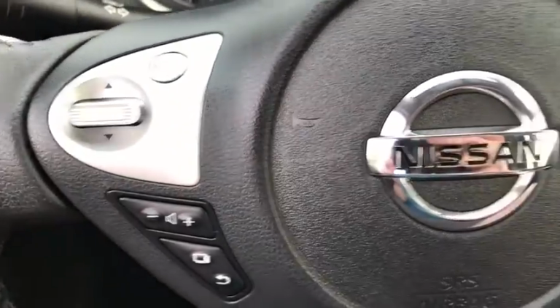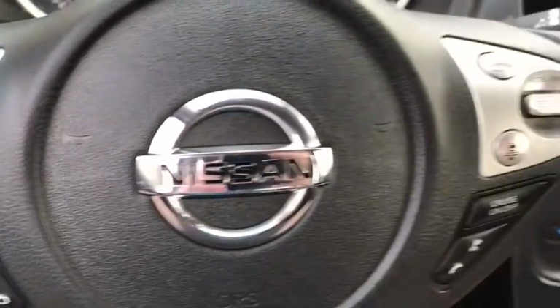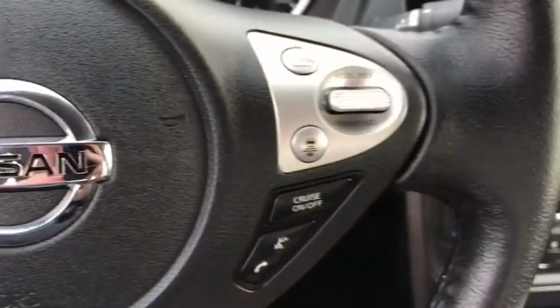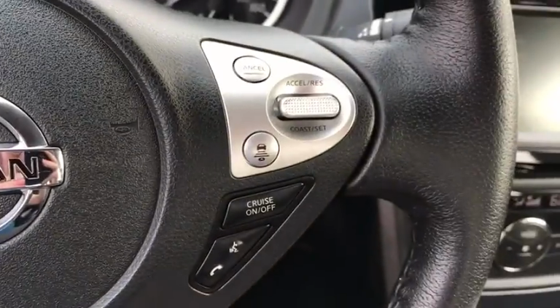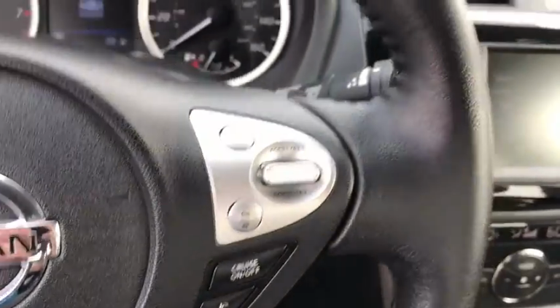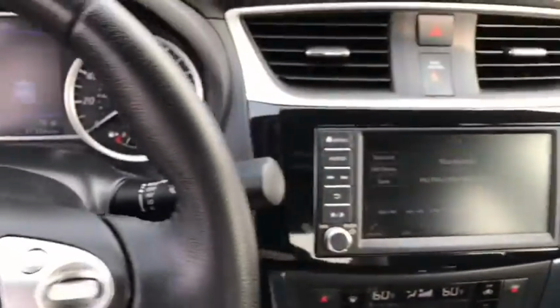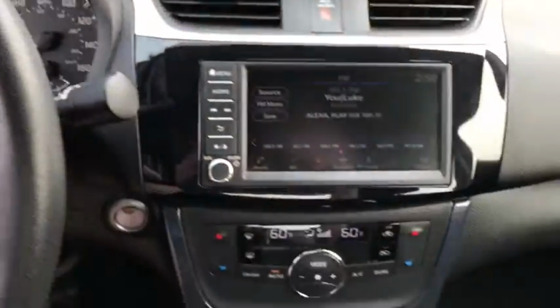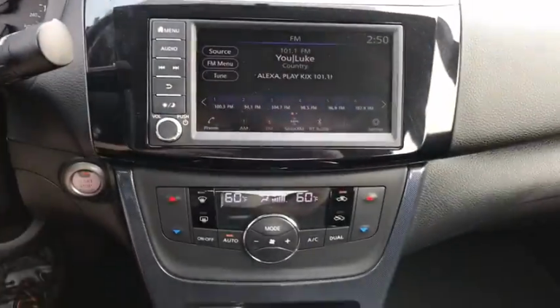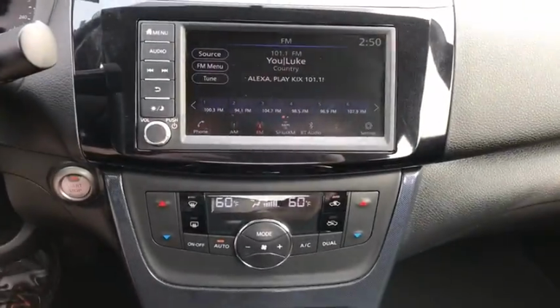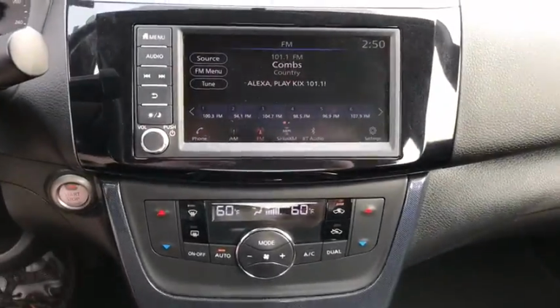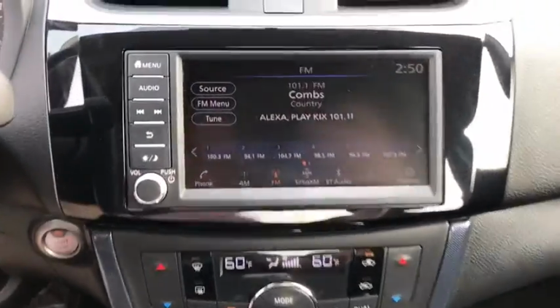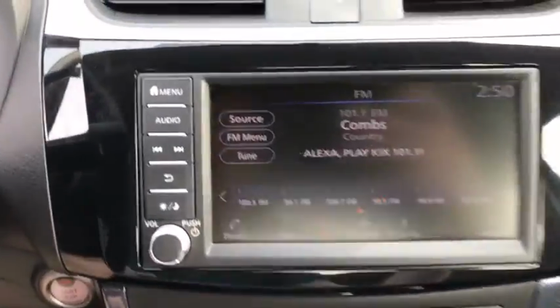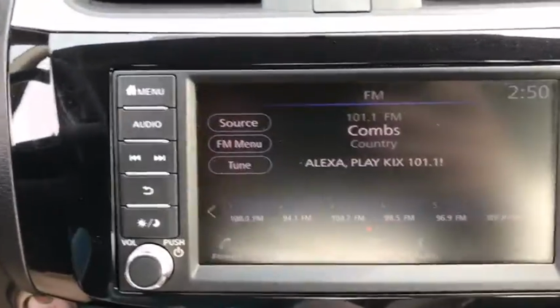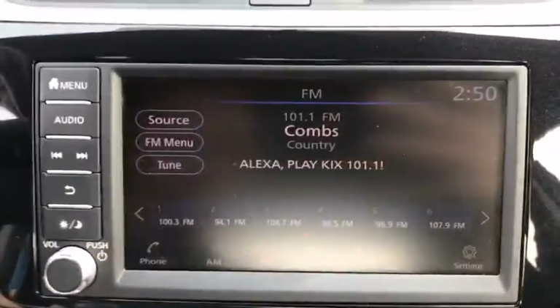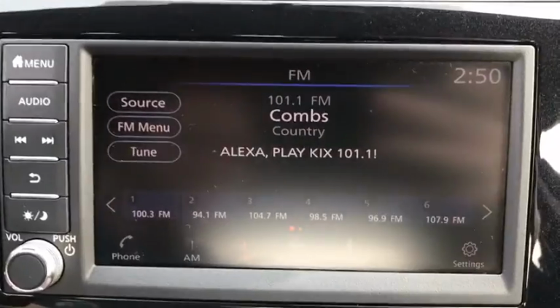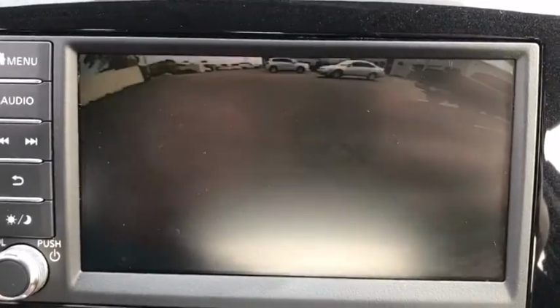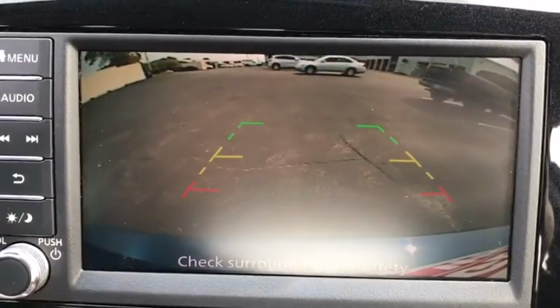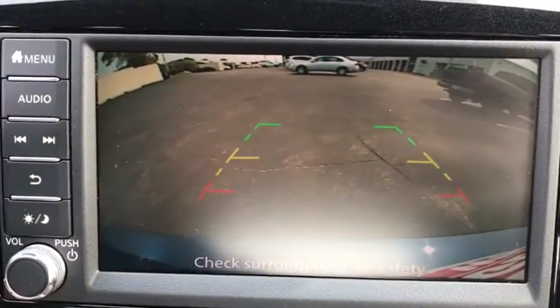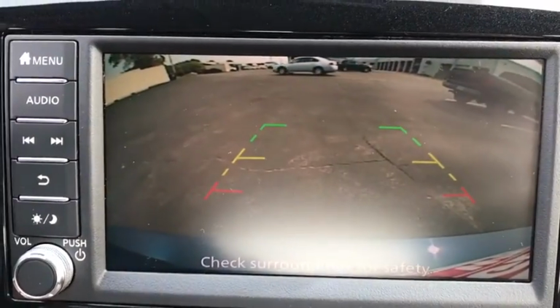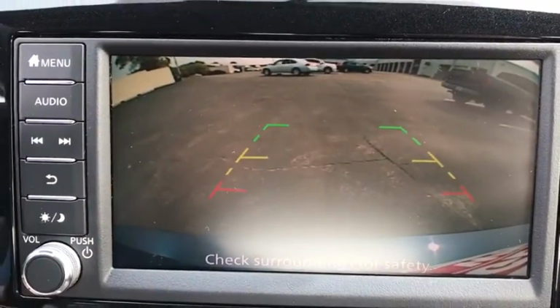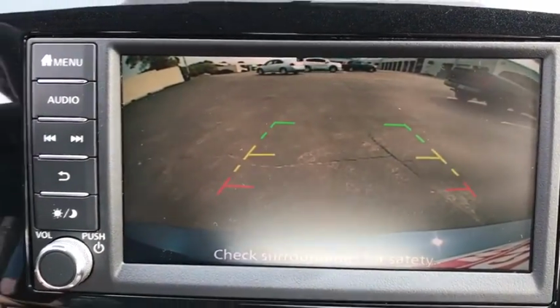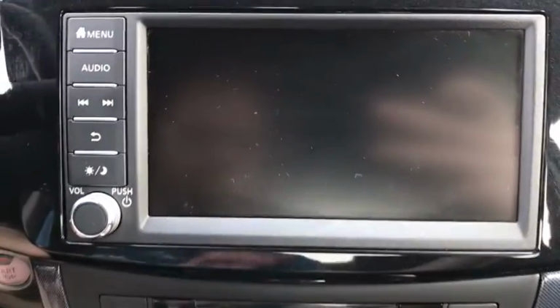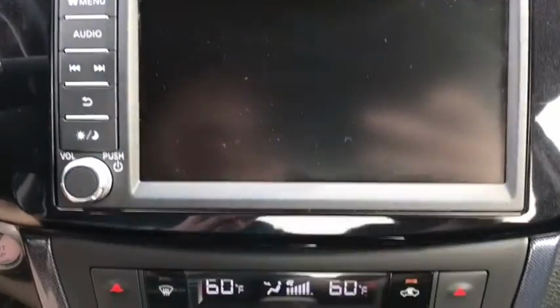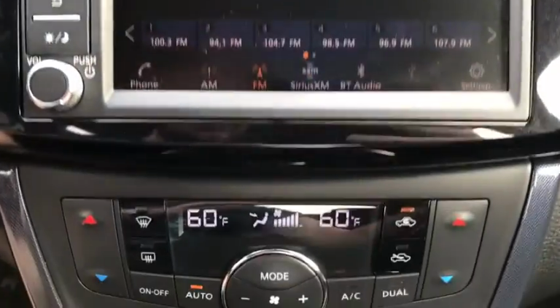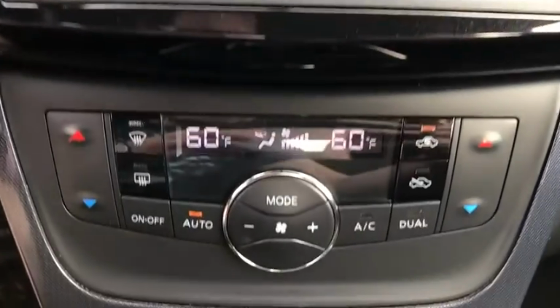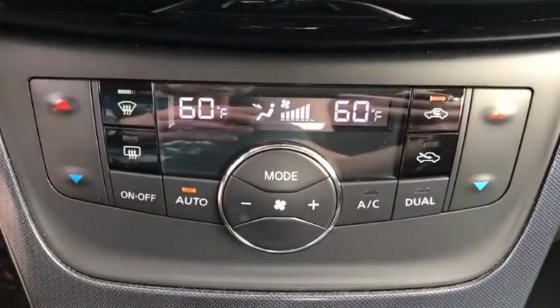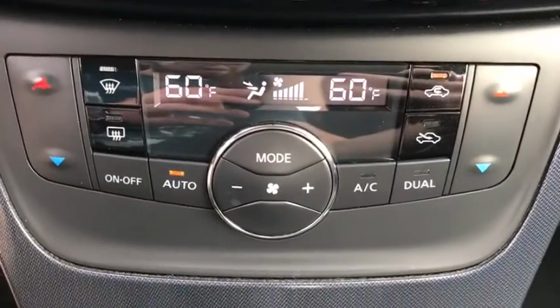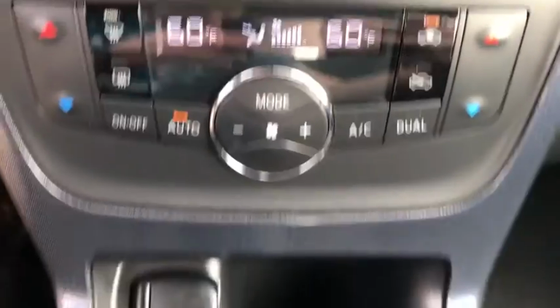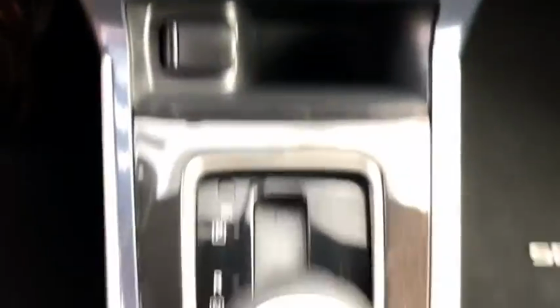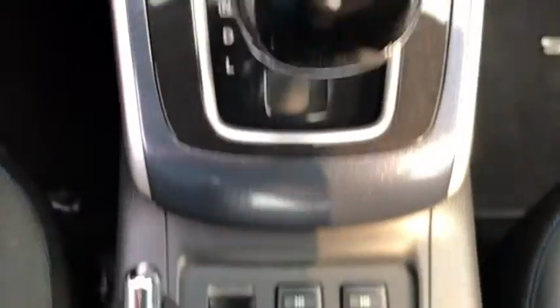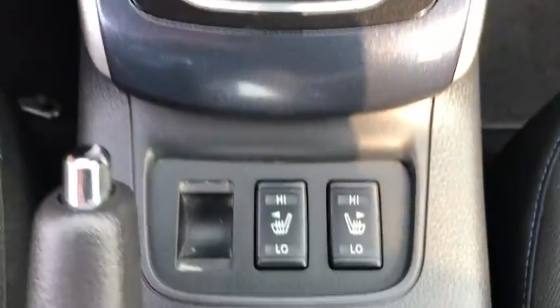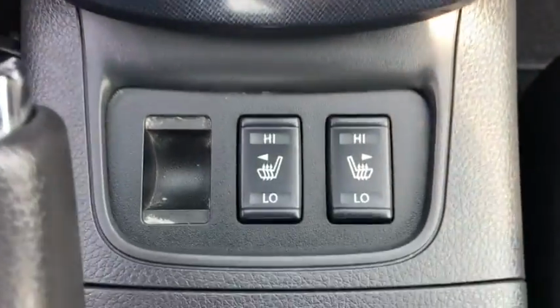Fog lights, trip computer, panic alarm, brake assist, tachometer, remote keyless entry, overhead console, front reading lamps, front bucket seats, tilt steering wheel.